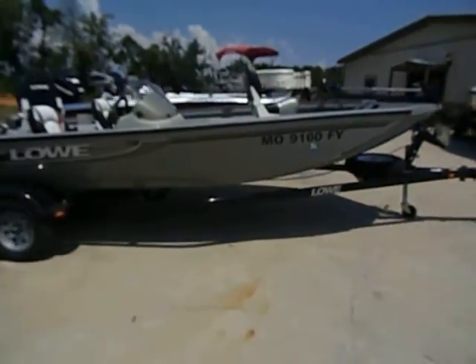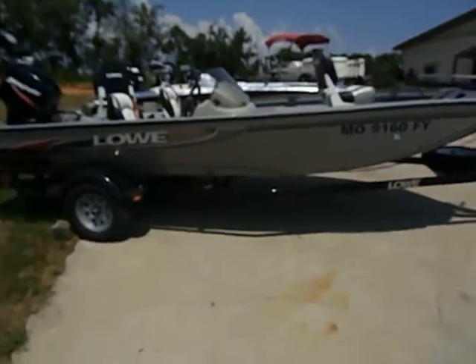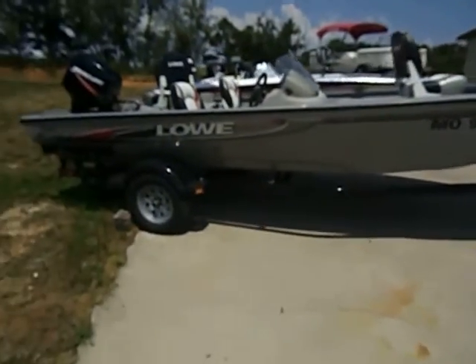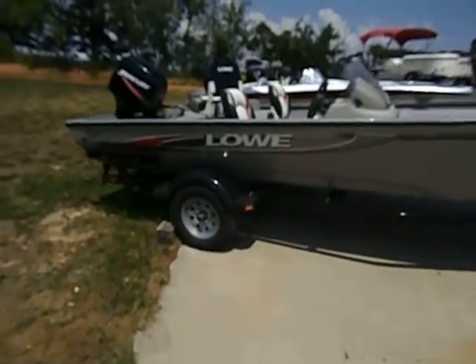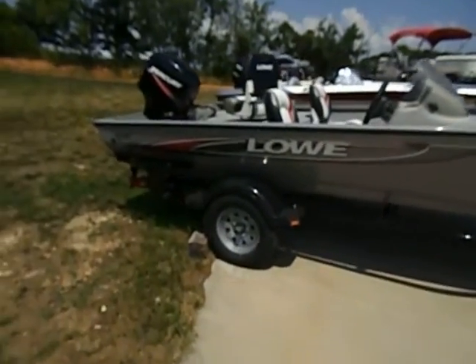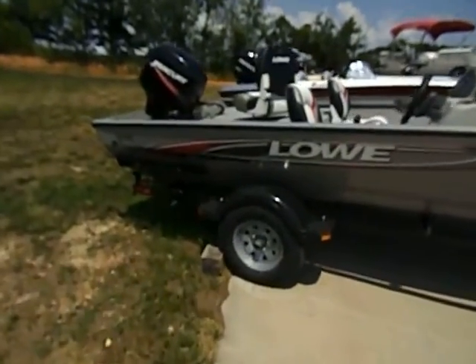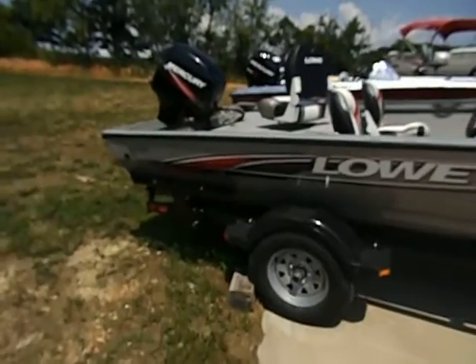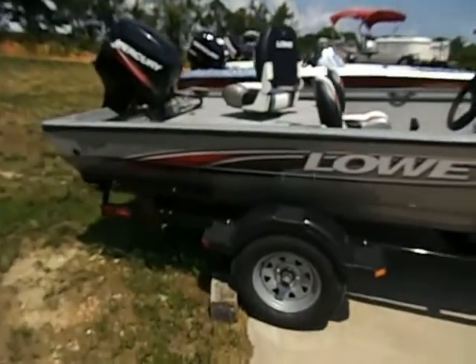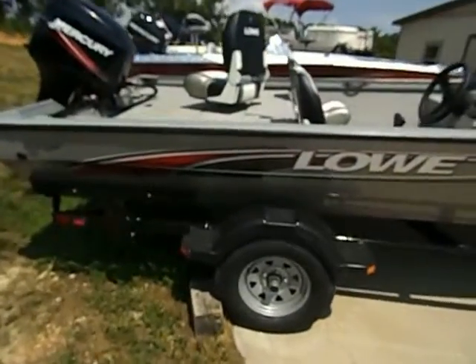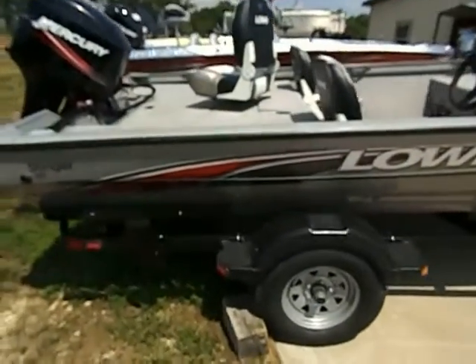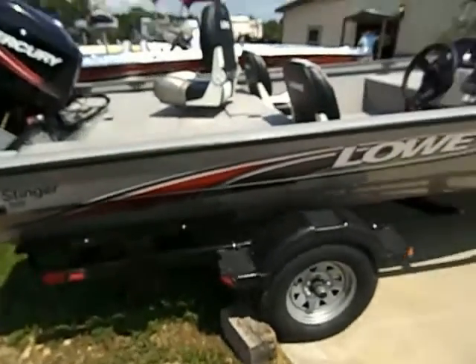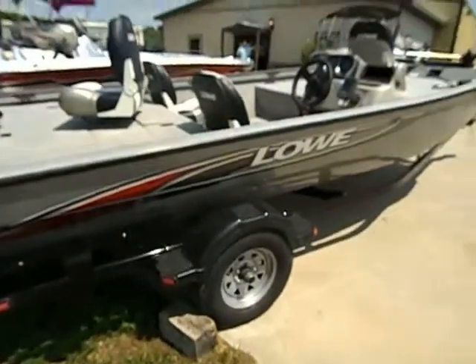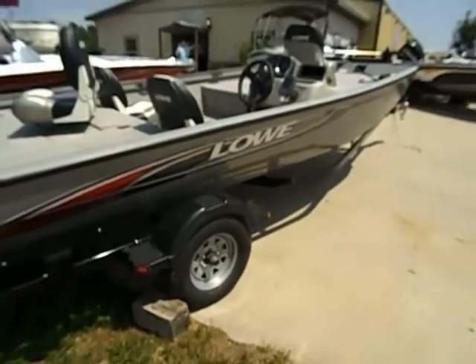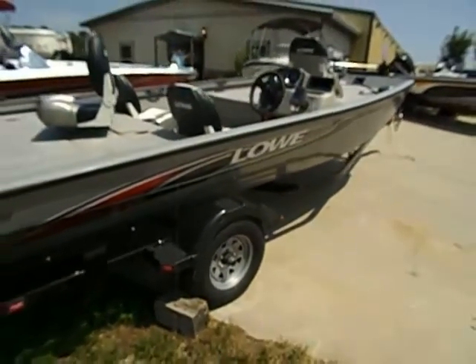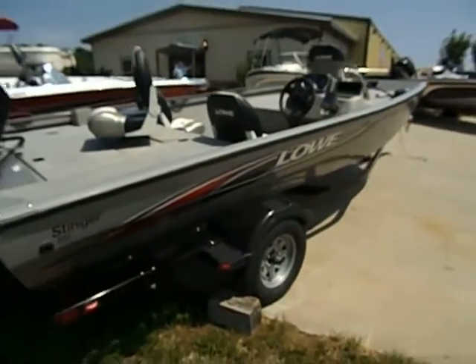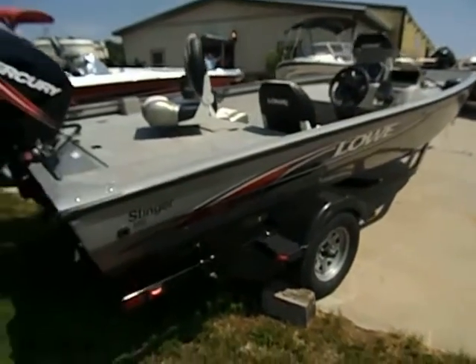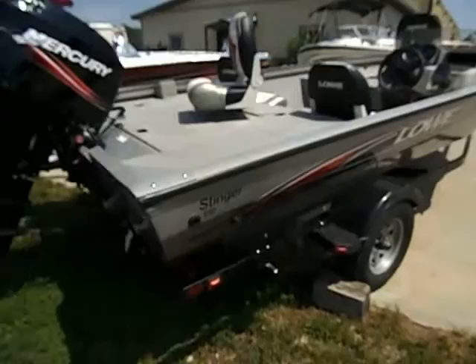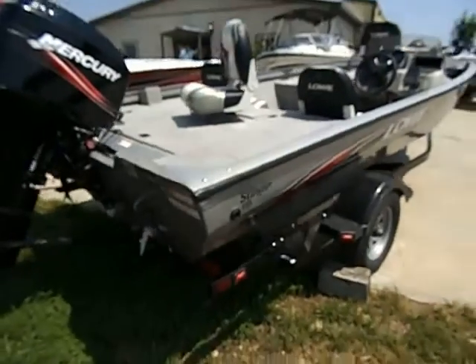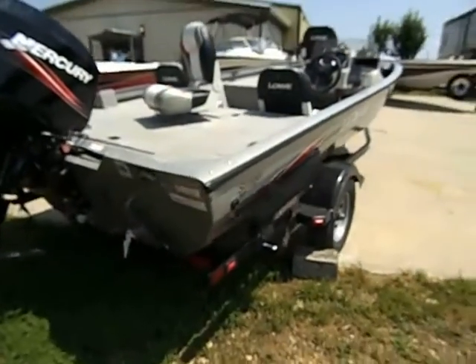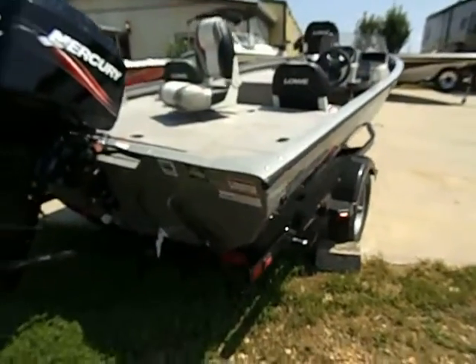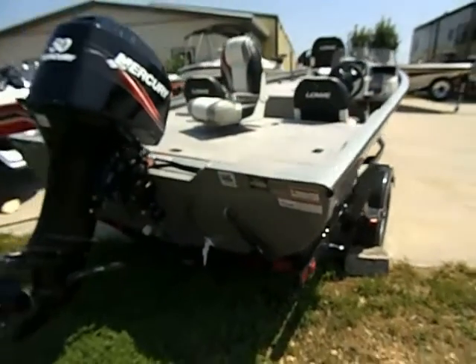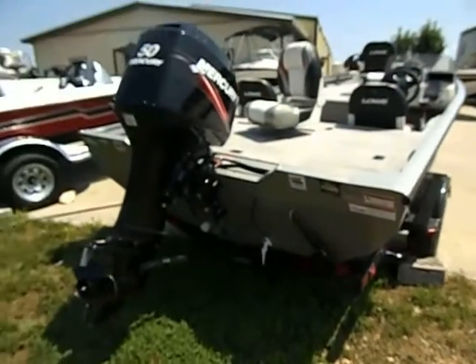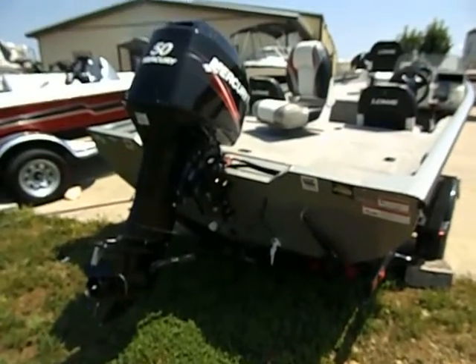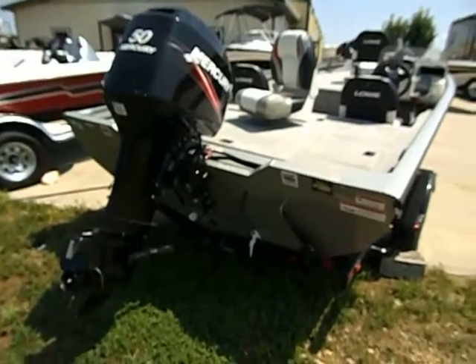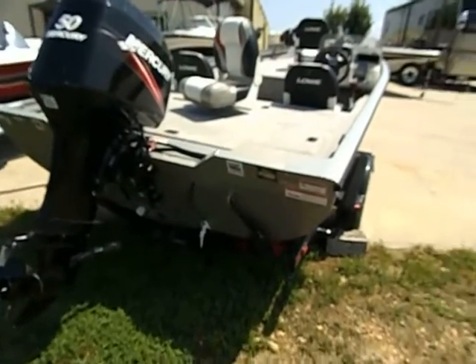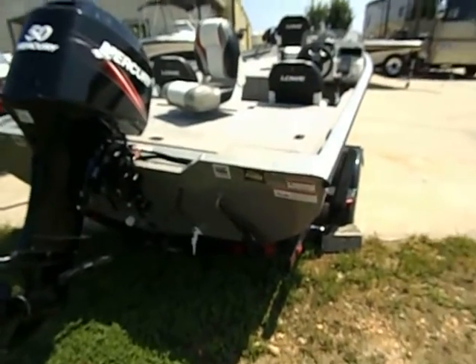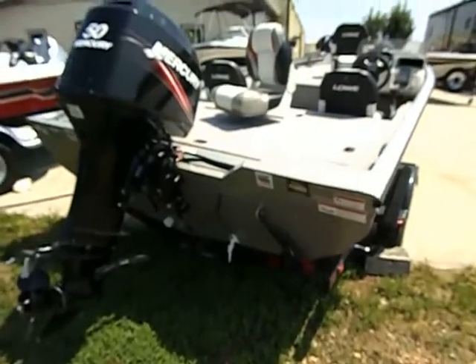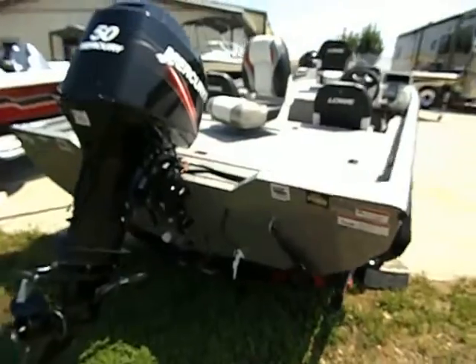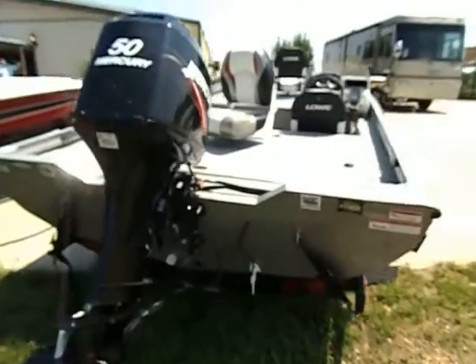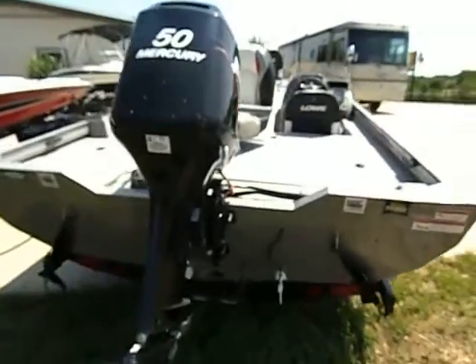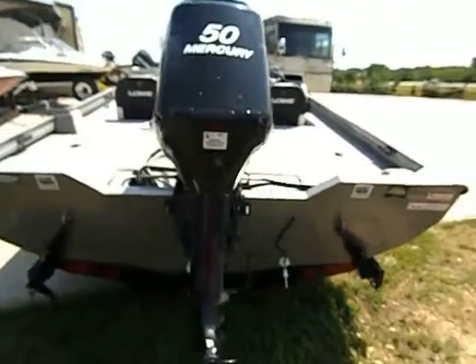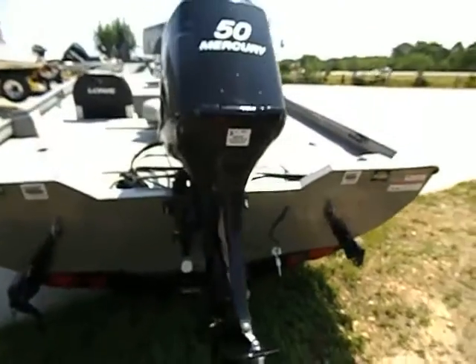This boat came to us yesterday as a trade-in from the original owner. This boat is in pristine condition. I do not have a nicer boat on our lot — absolutely no scrapes, scratches, dings, absolutely nothing.